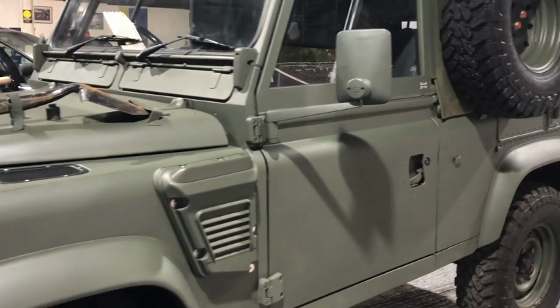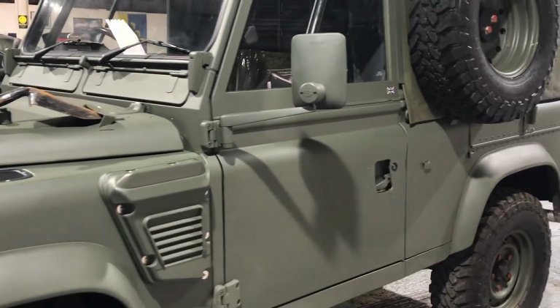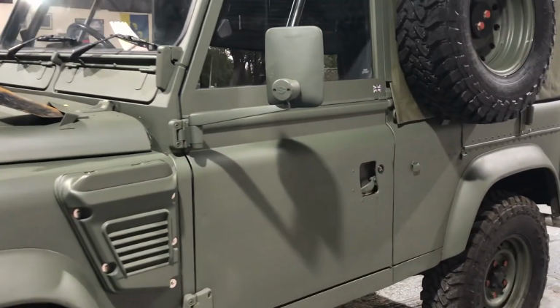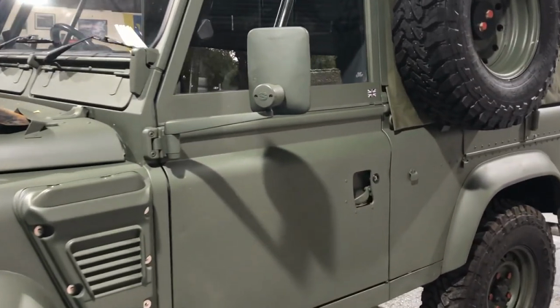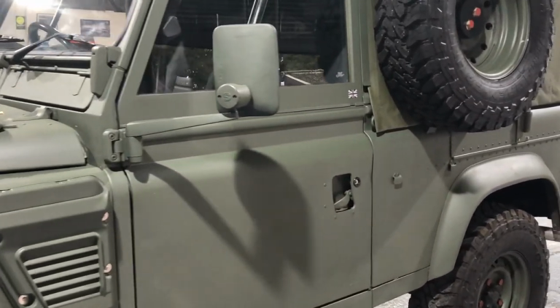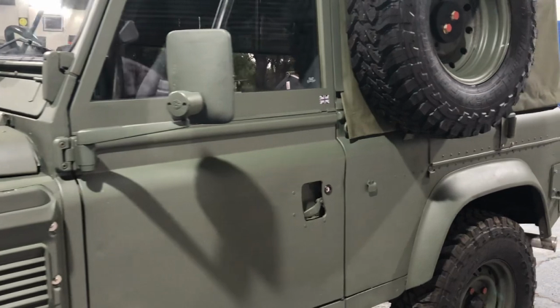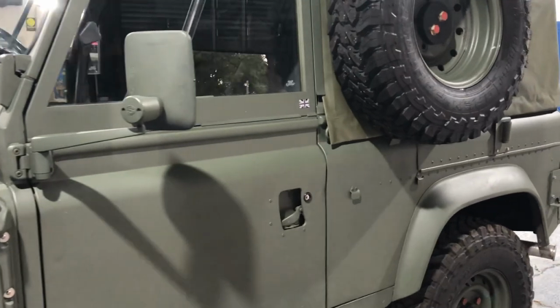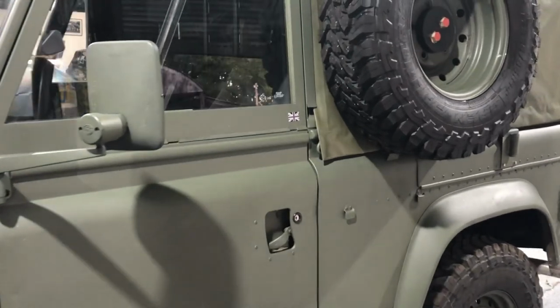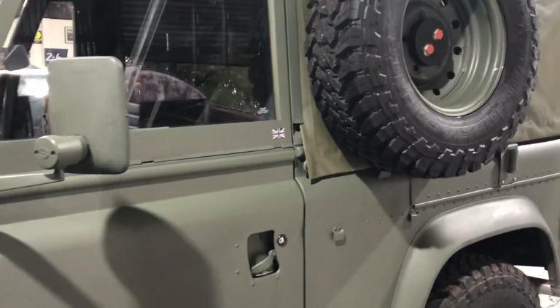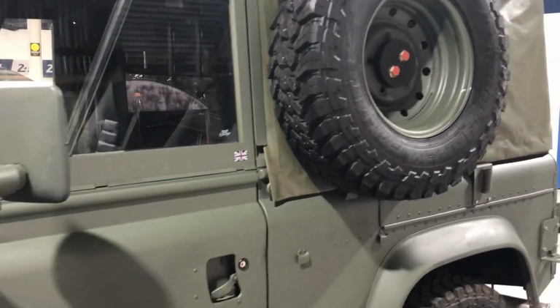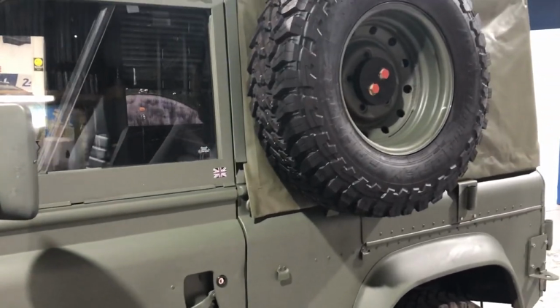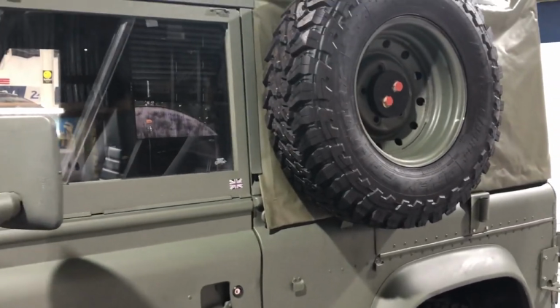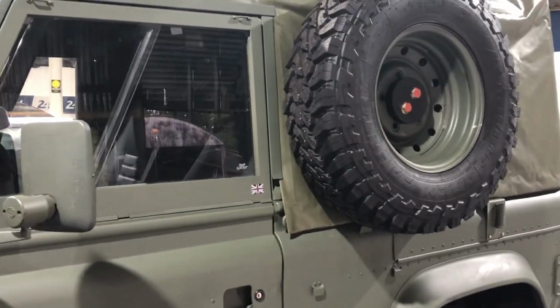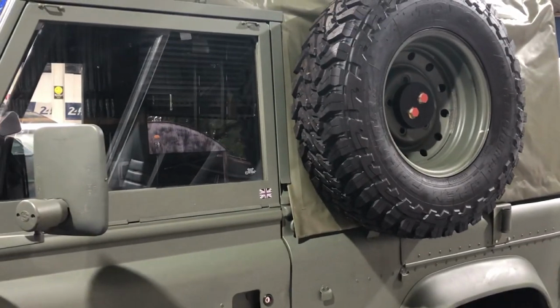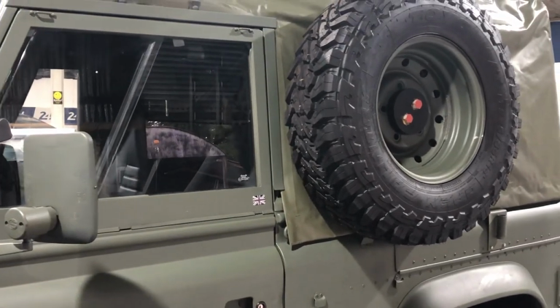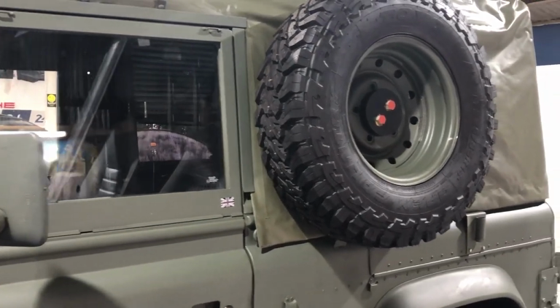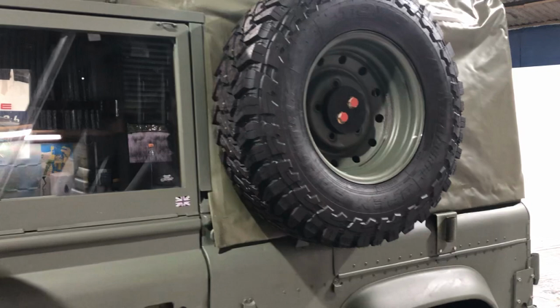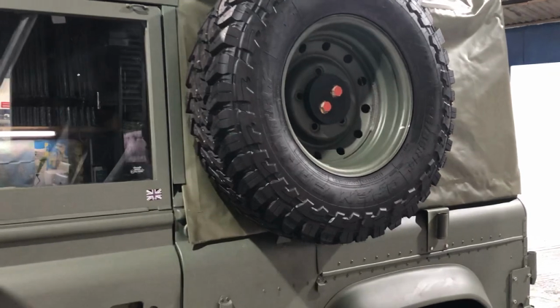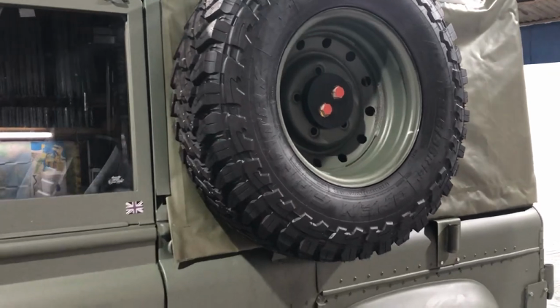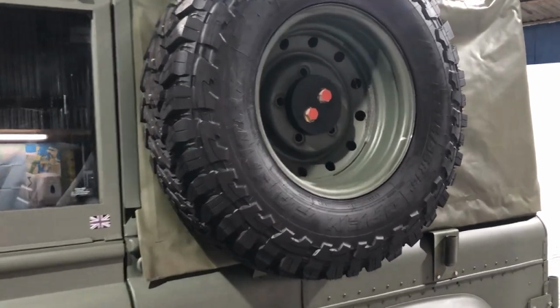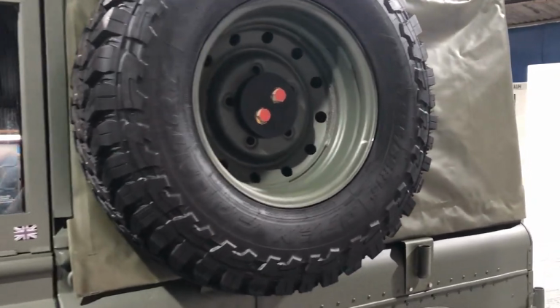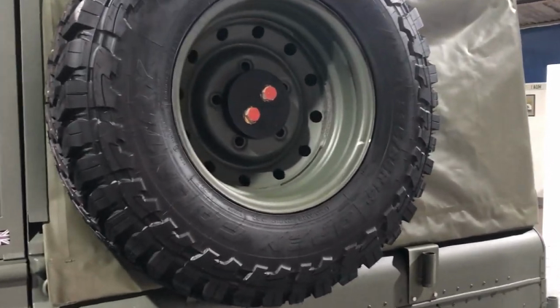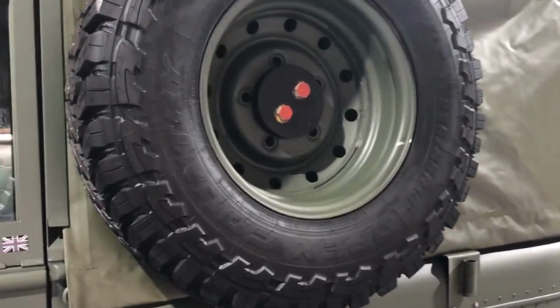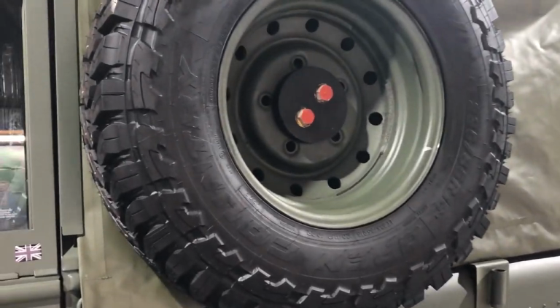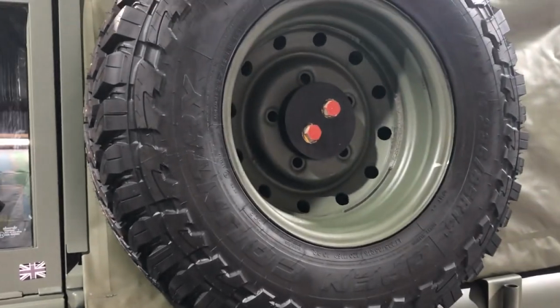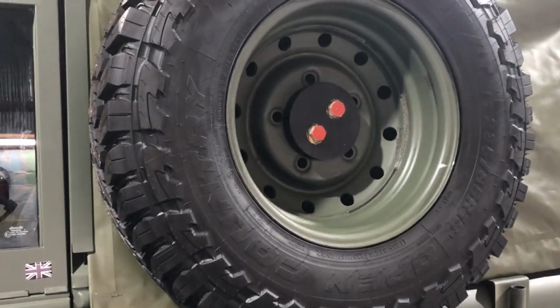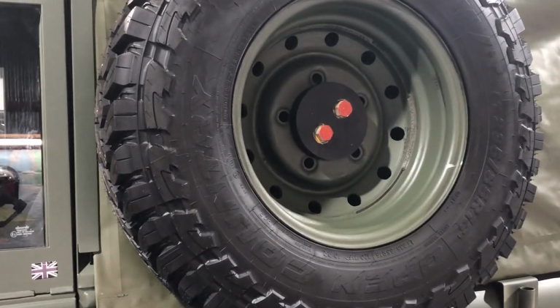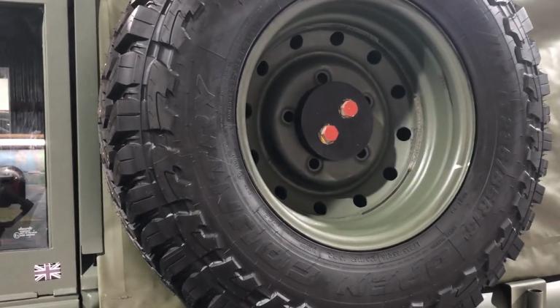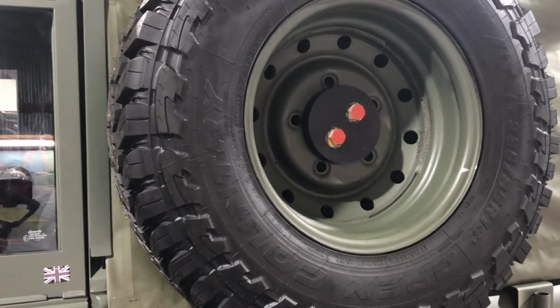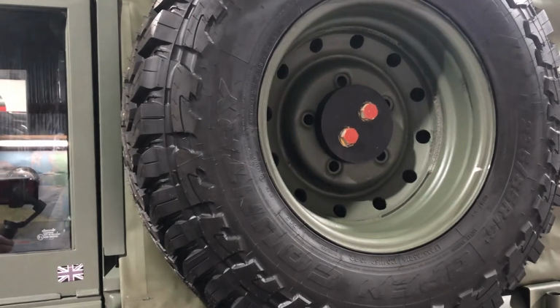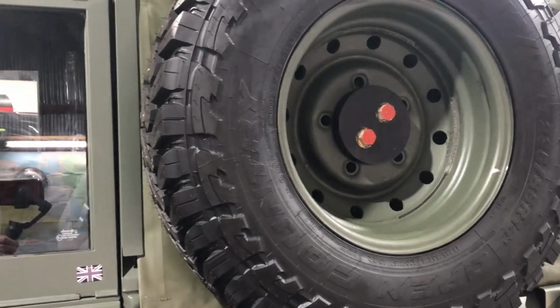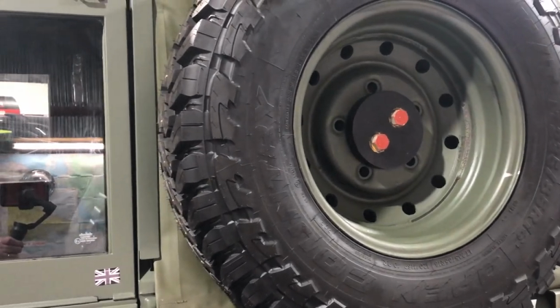Now, one of the reasons they call it a Wolf — the soldiers call it the Wolf because they say it's the 'Wheel On the Left Flank.' That's exactly what this is: Wheel On the Left Flank.